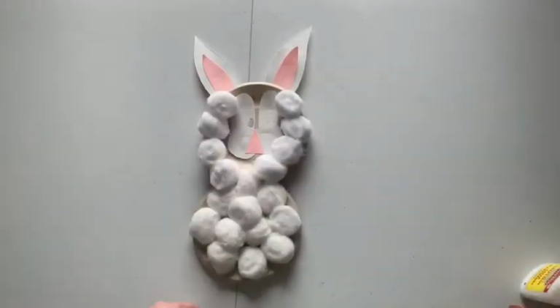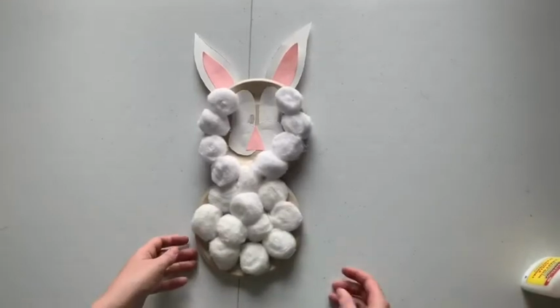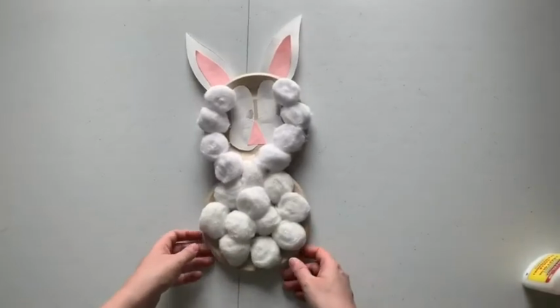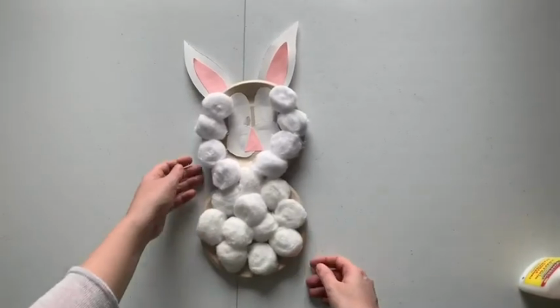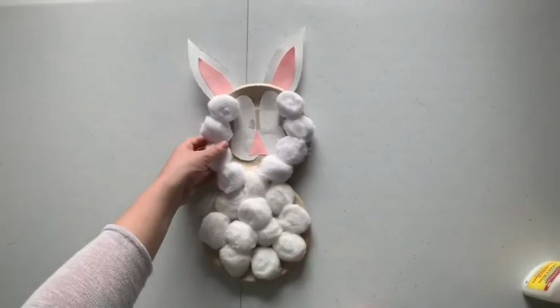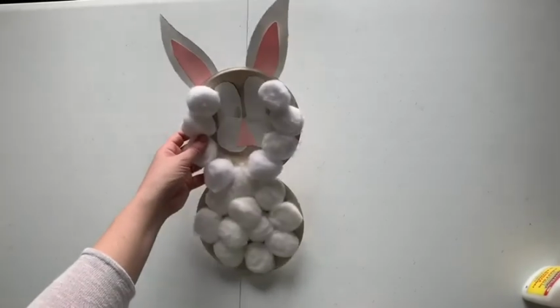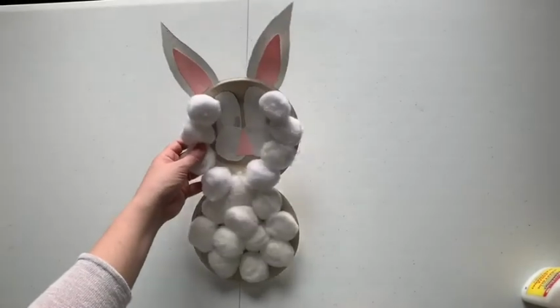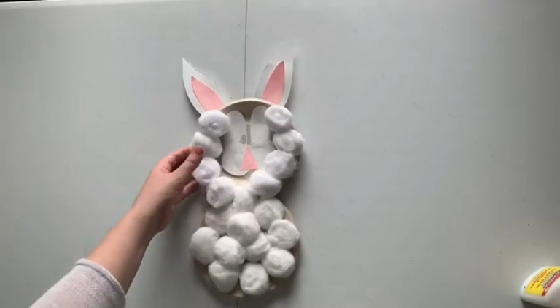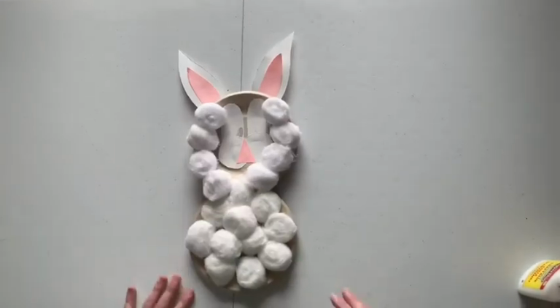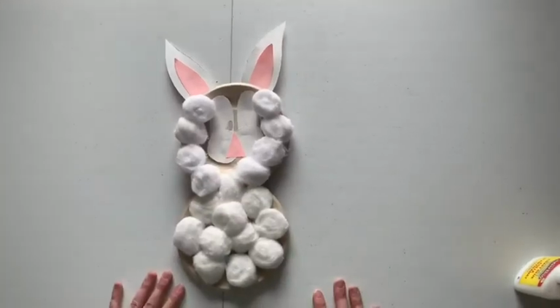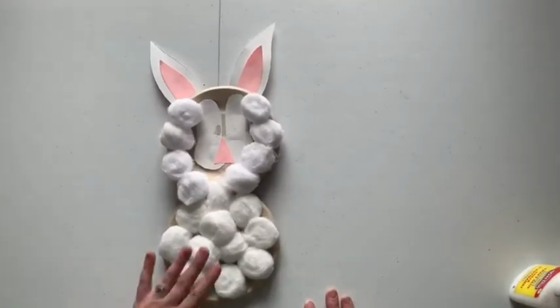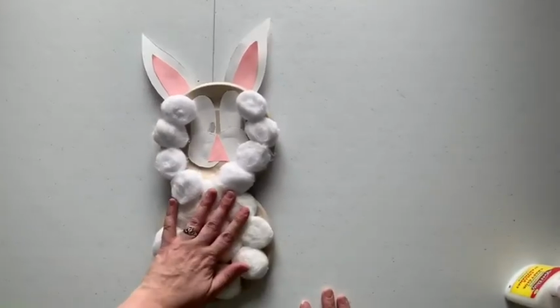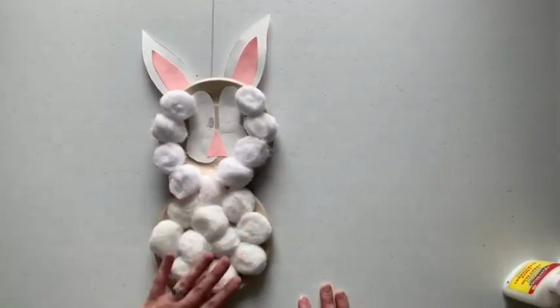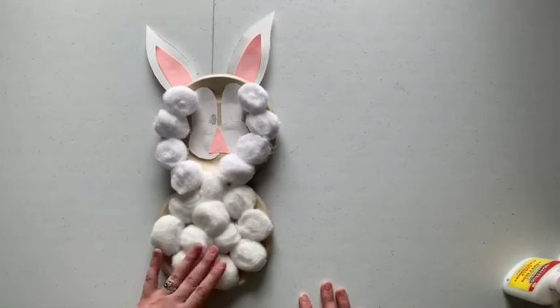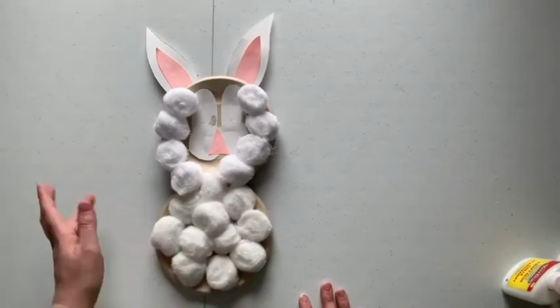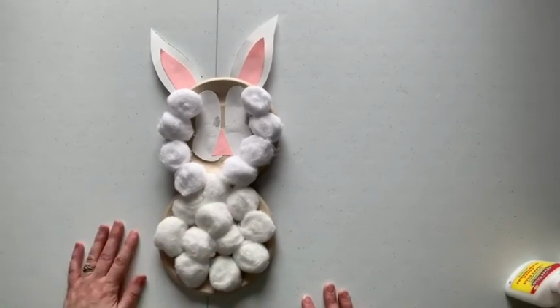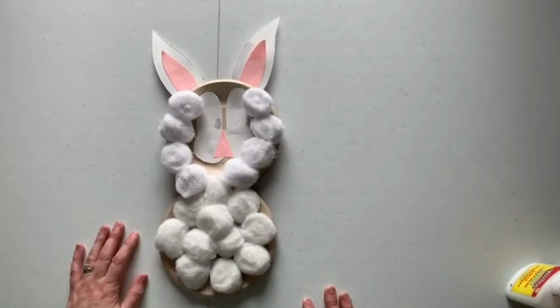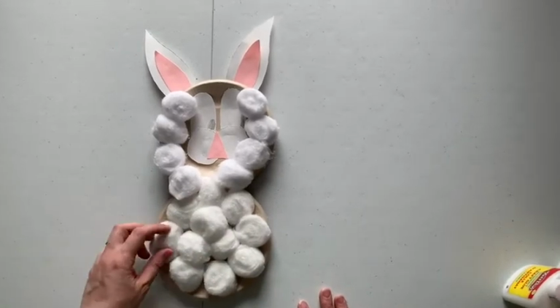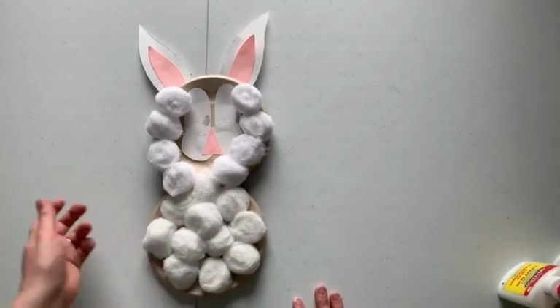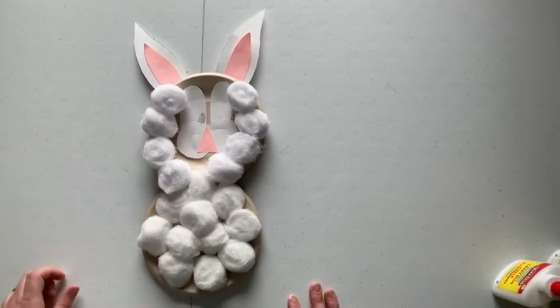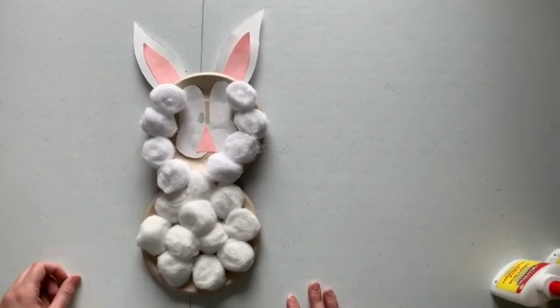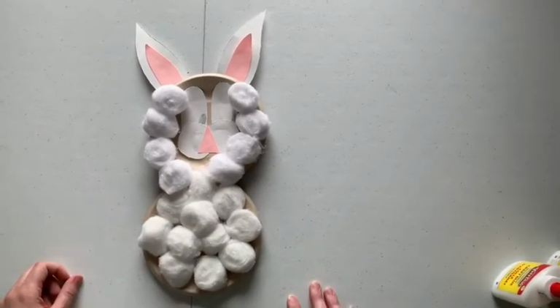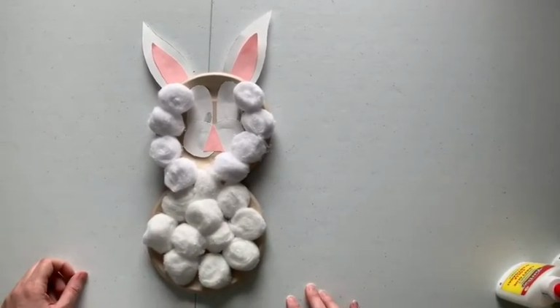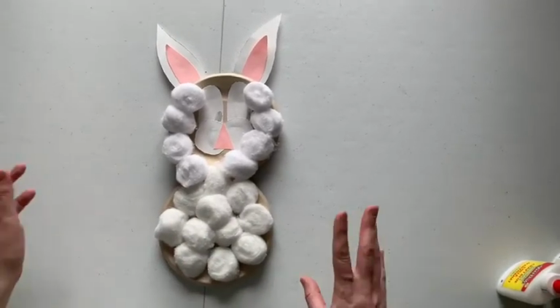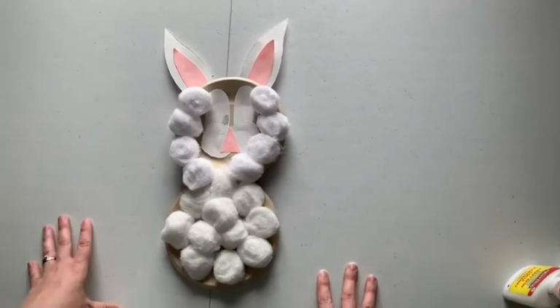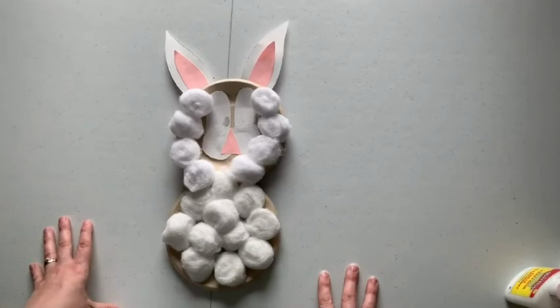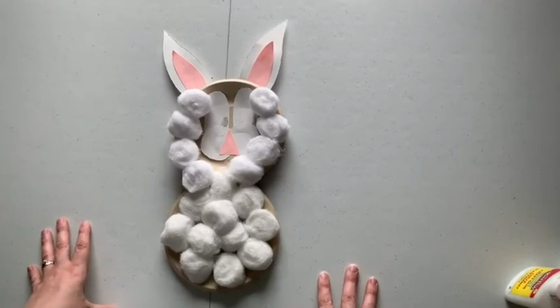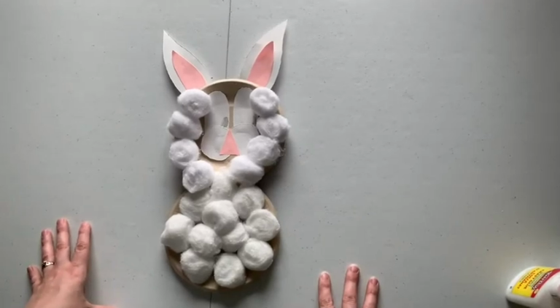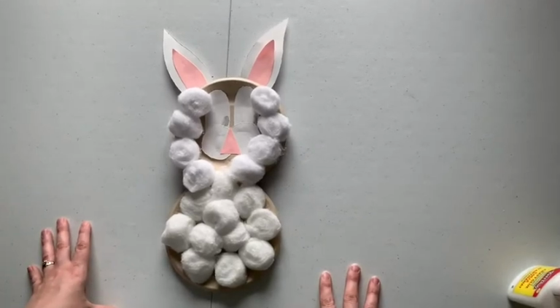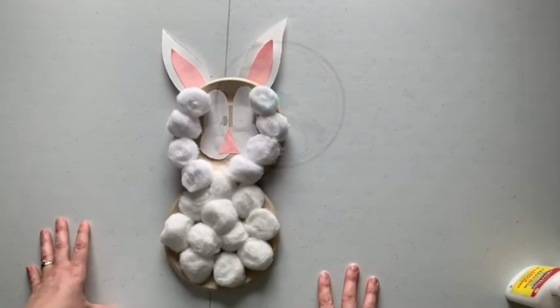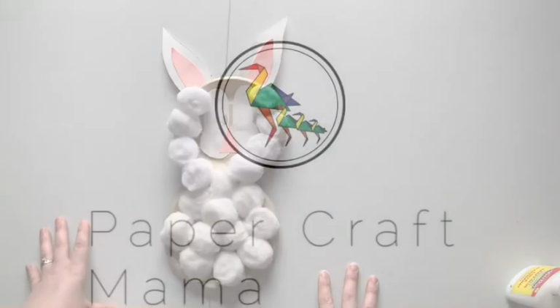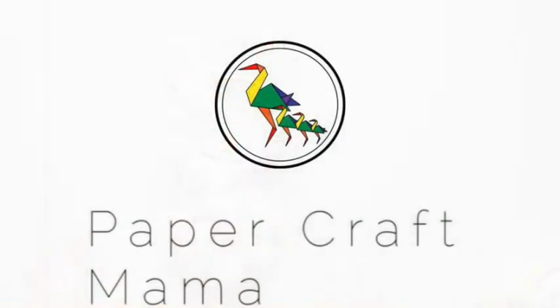And there you have it — this is your fluffy bunny Easter craft. This is a pretty fun activity; kids like gluing cotton balls to things. I hope you enjoy this, and stay tuned for the next one.